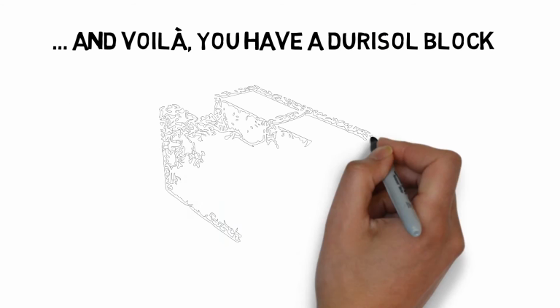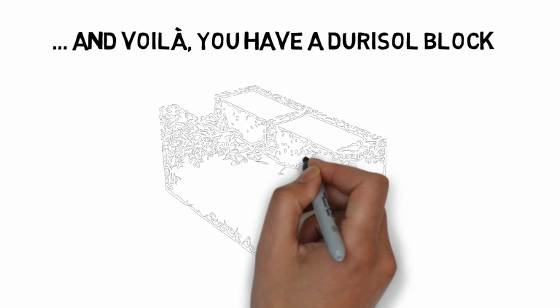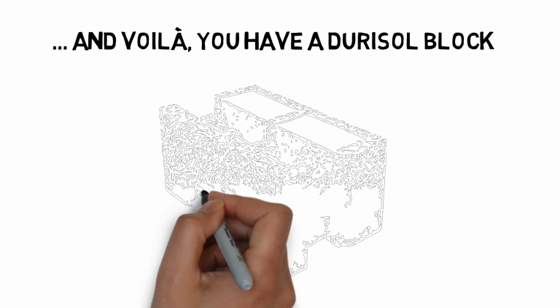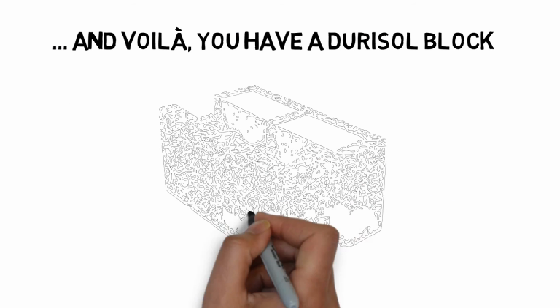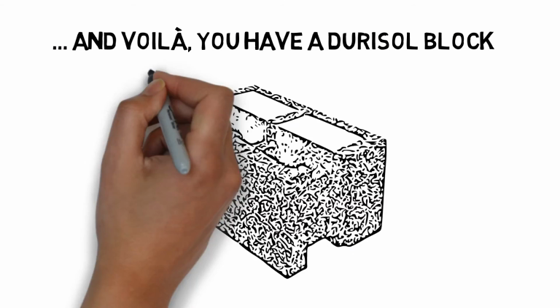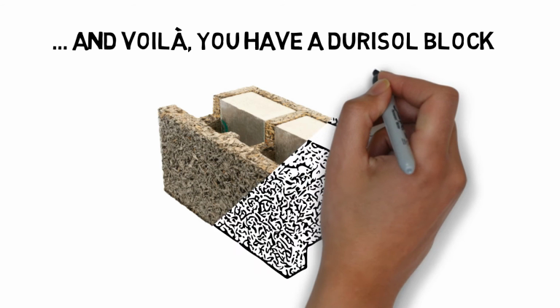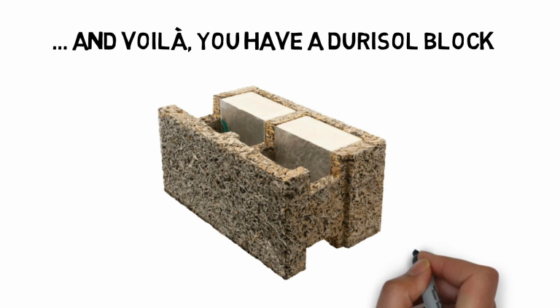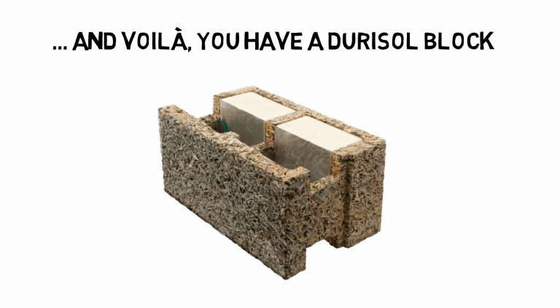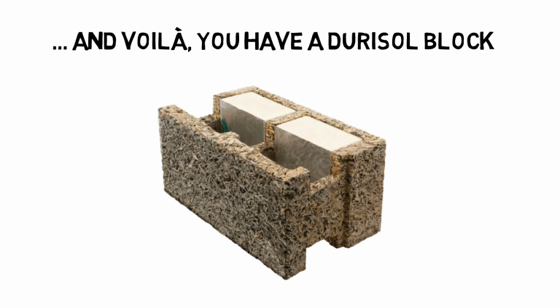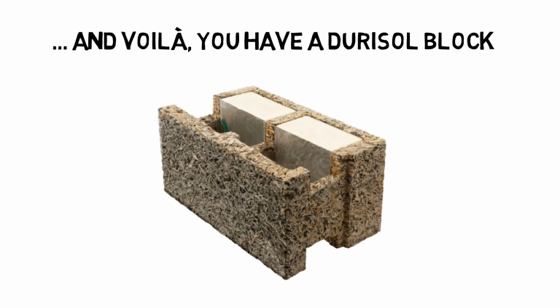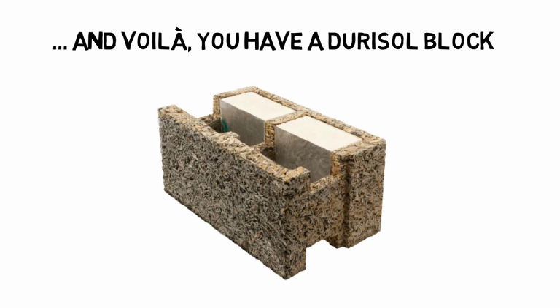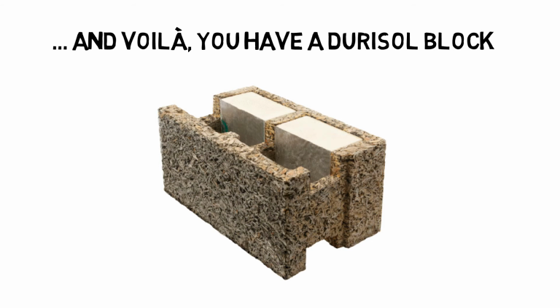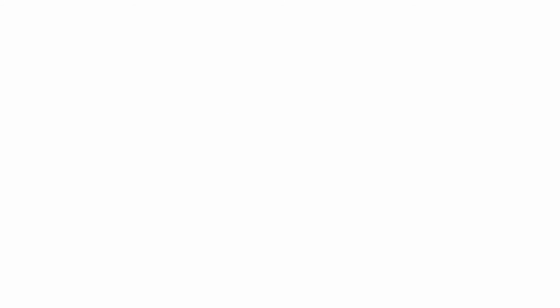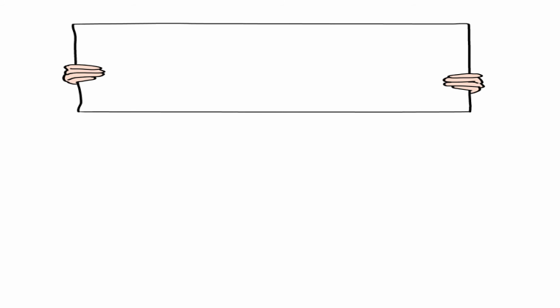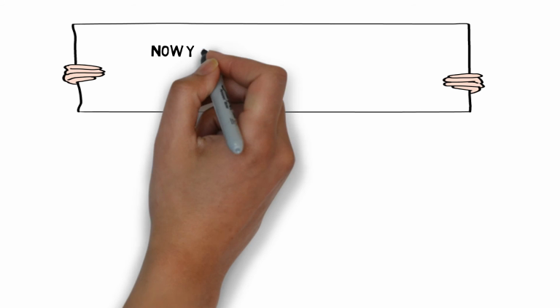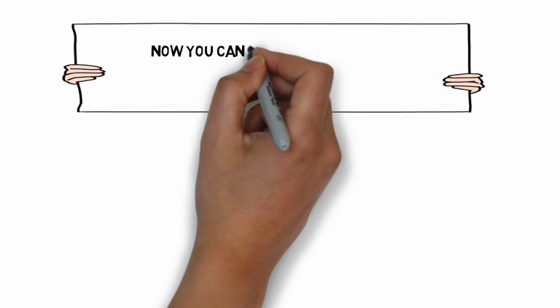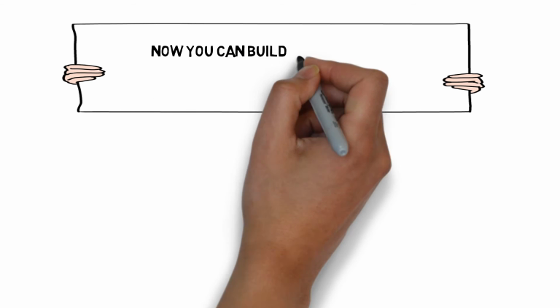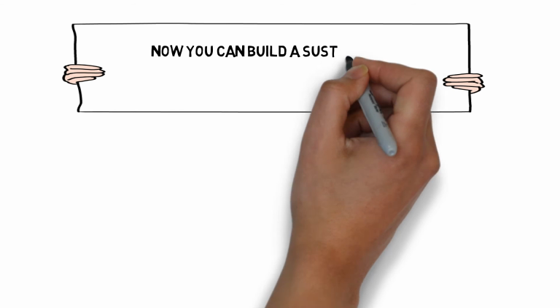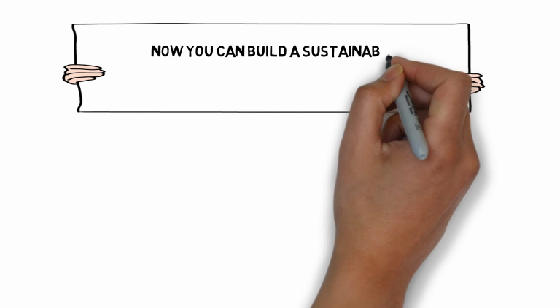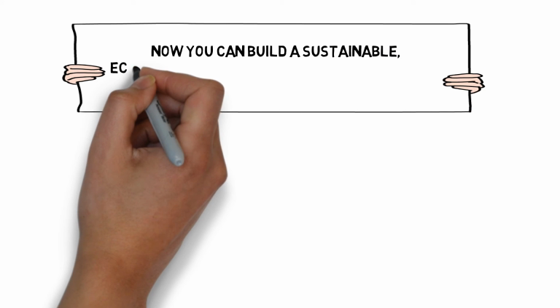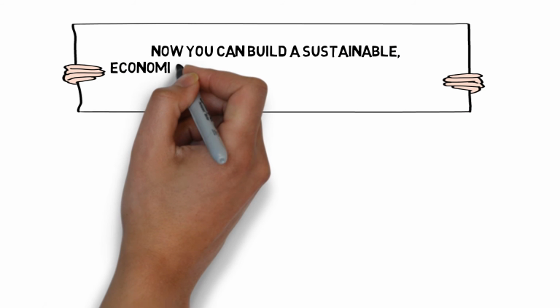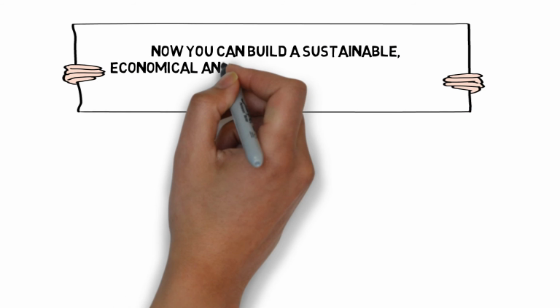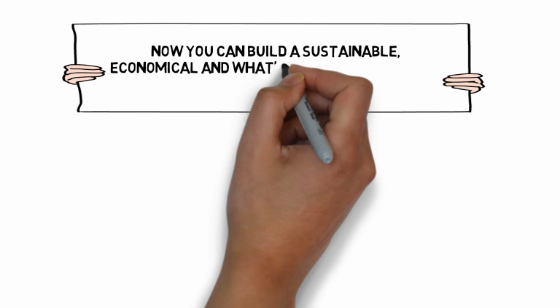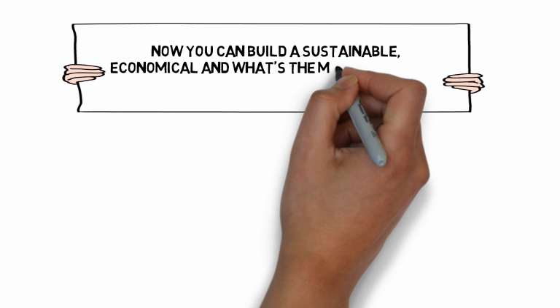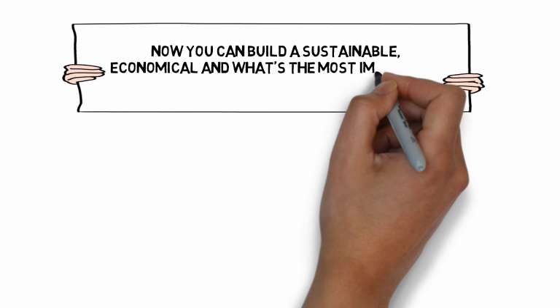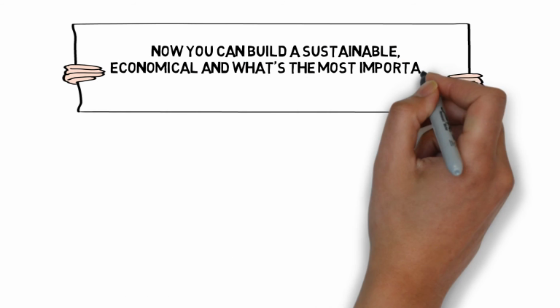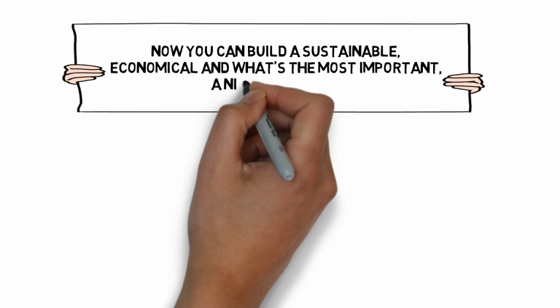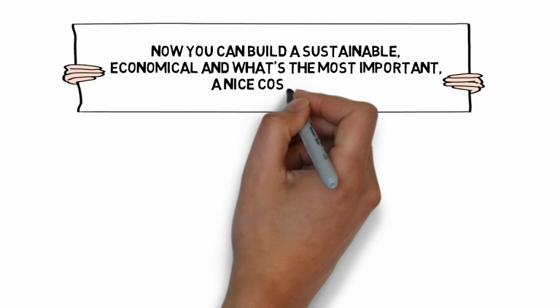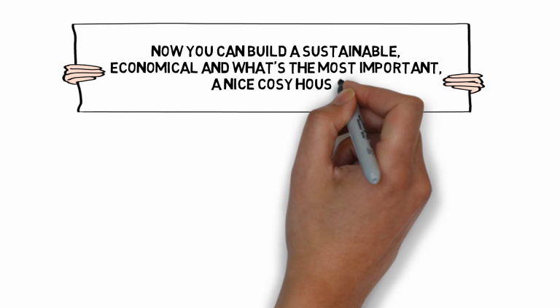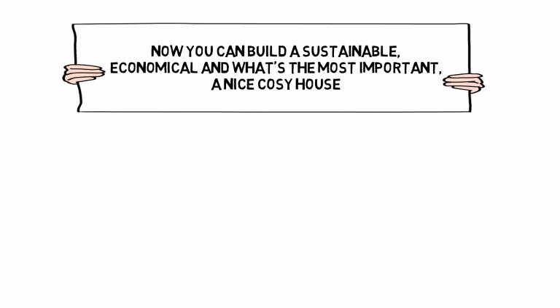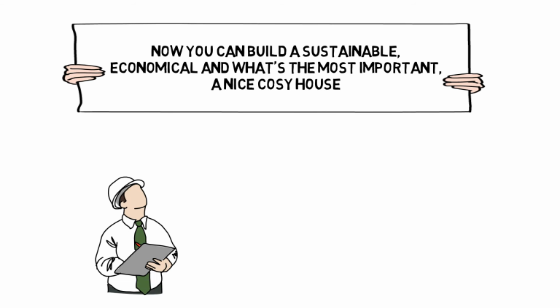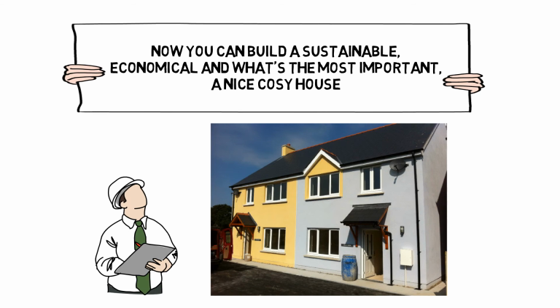A material with very high thermal and acoustic performance. Now you can build a sustainable, economical, and most importantly, a nice cosy house to enjoy.